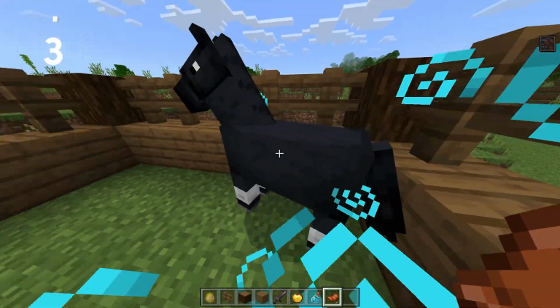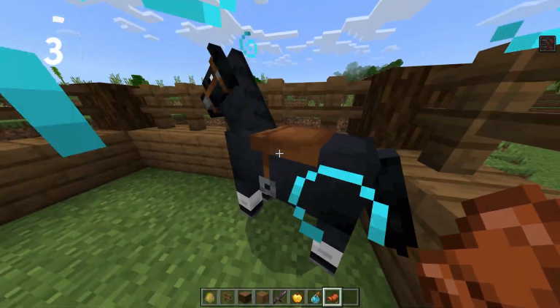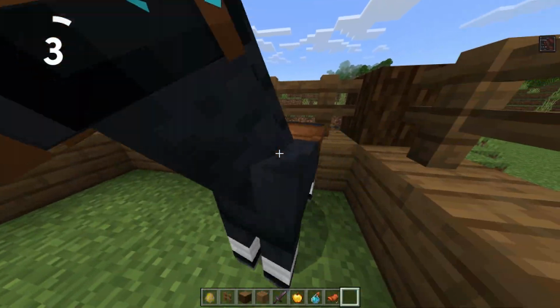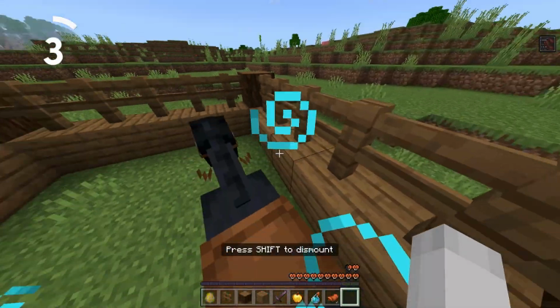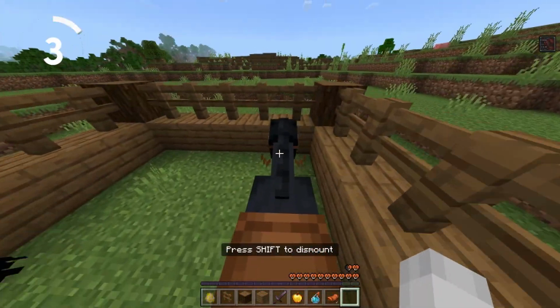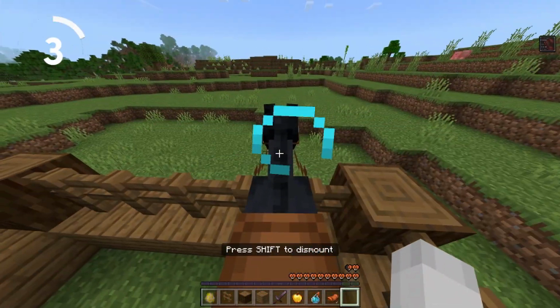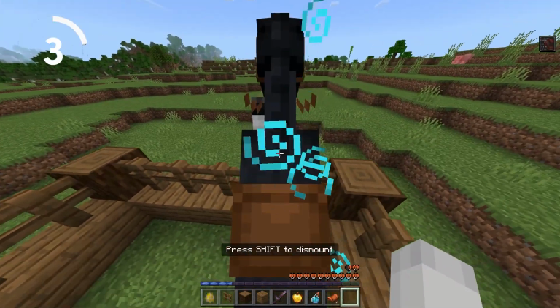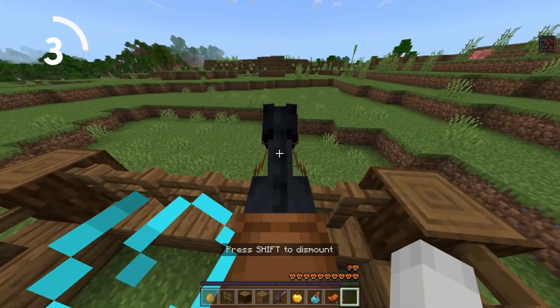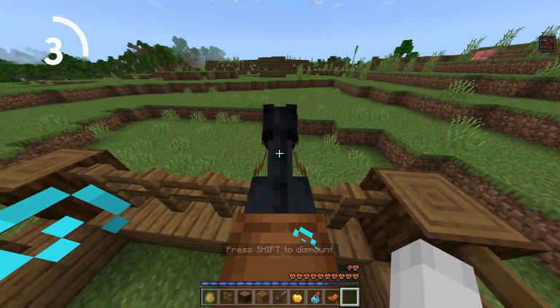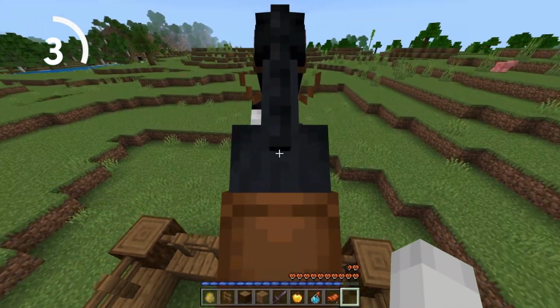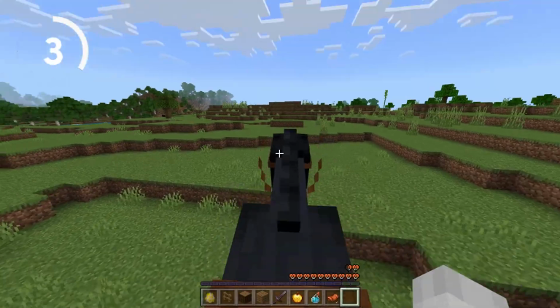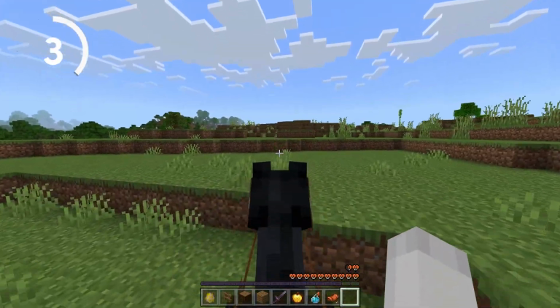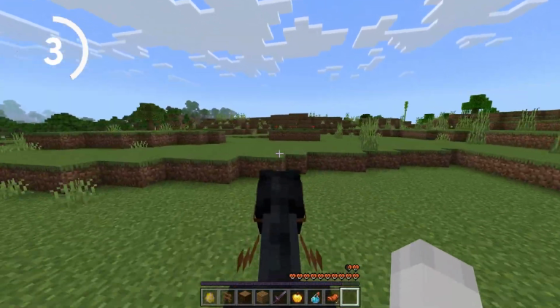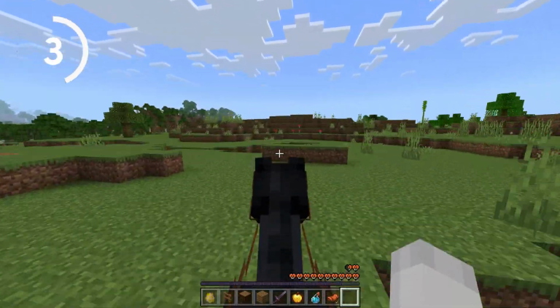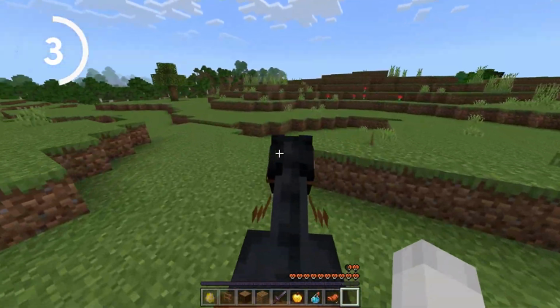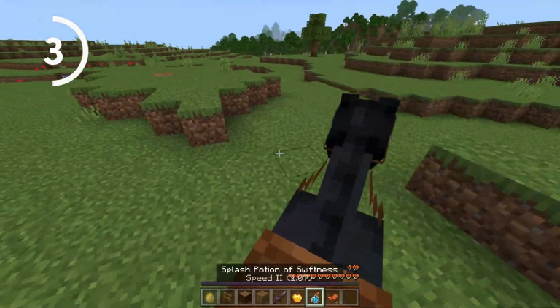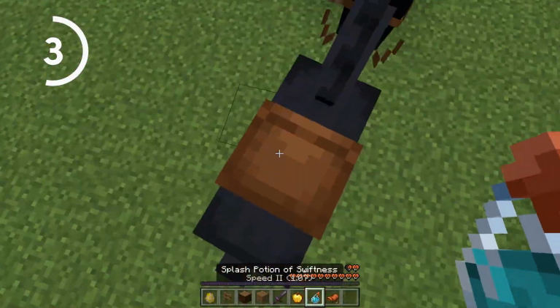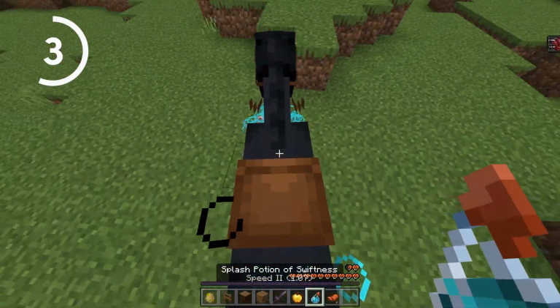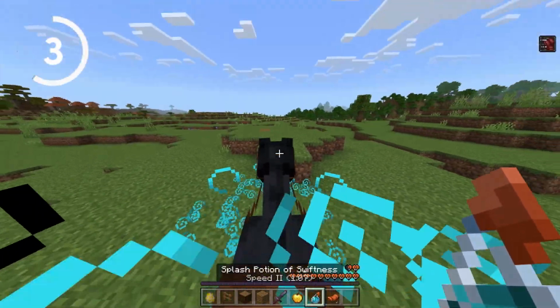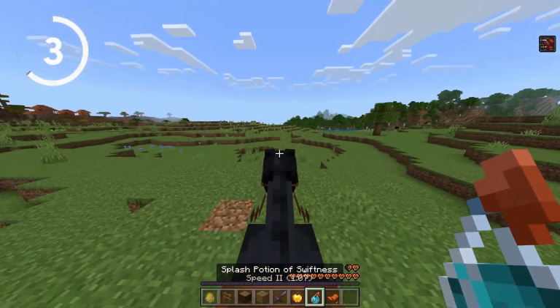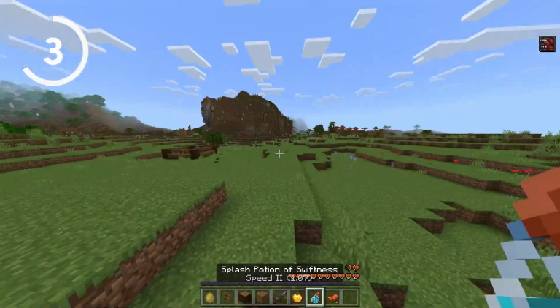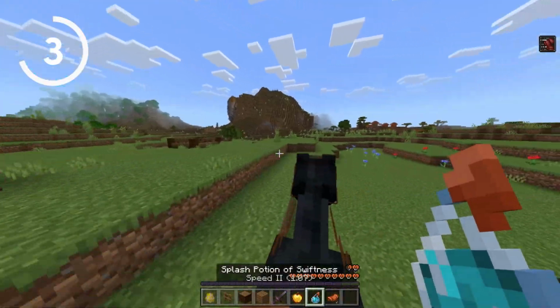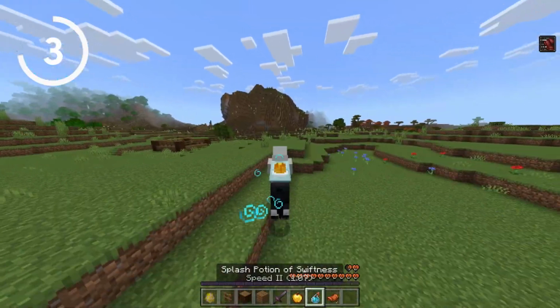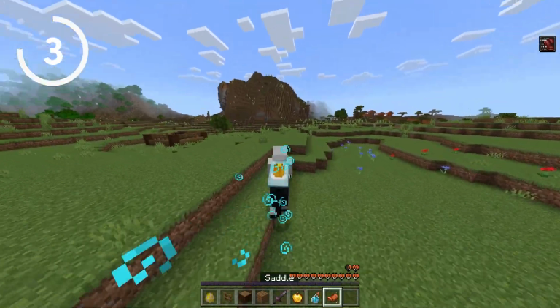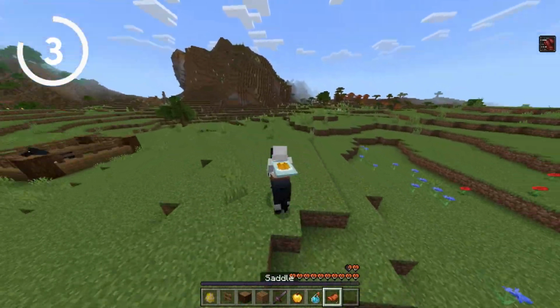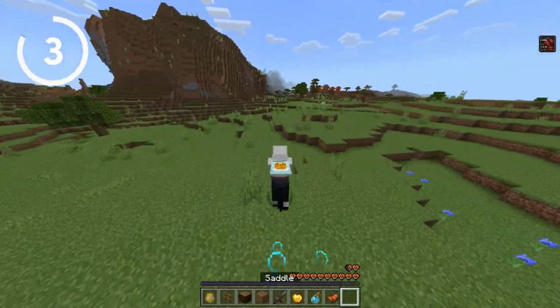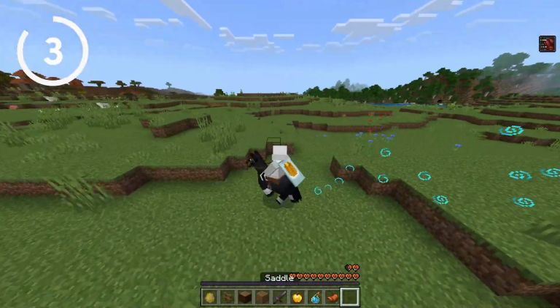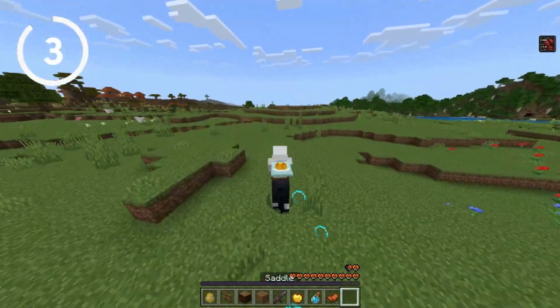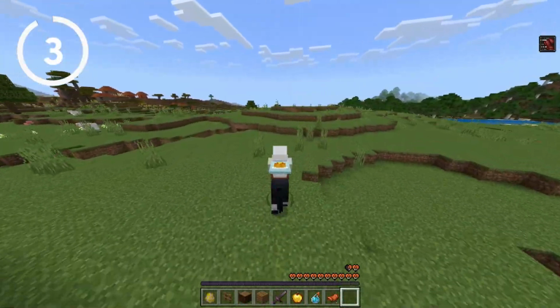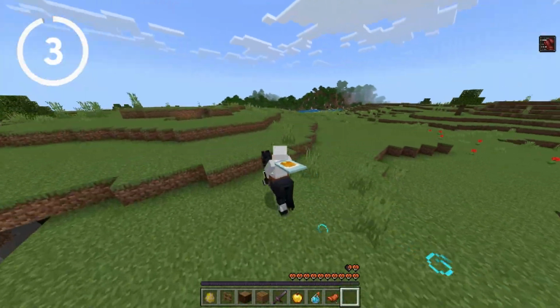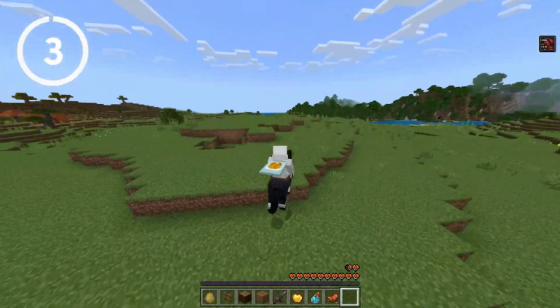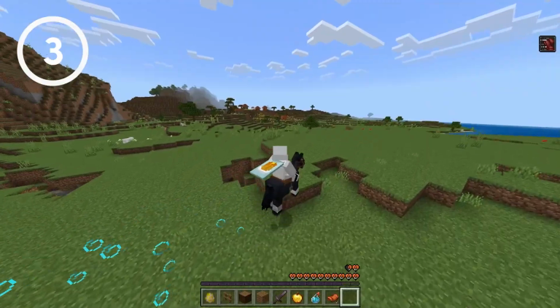Number 3 takes us to horse breeding. Did you know that if you give a Speed 2 potion to 2 horses in Bedrock and you breed them, the speed effect remains in the offspring and you can repeat this process to get some amazing effects? Look at what Mysticat has done in his Bedrock world.